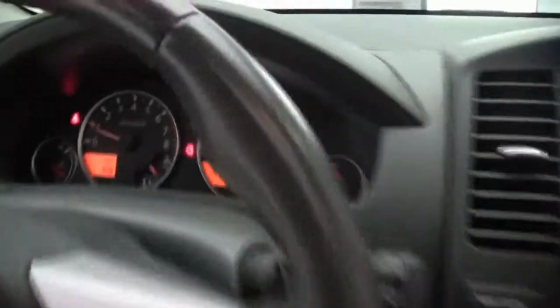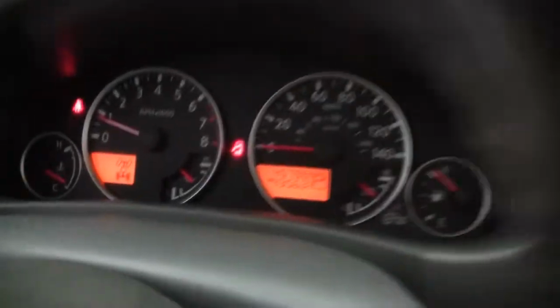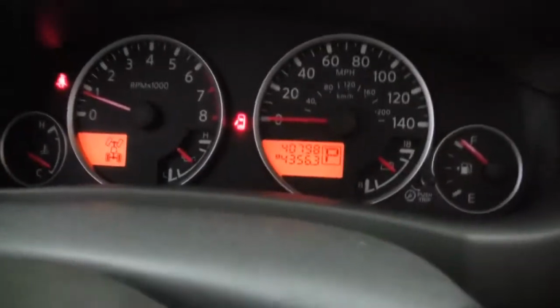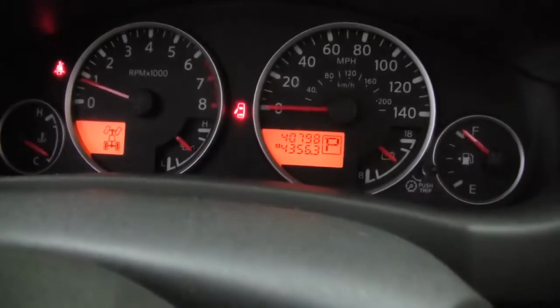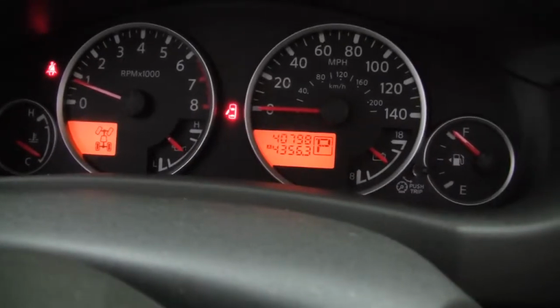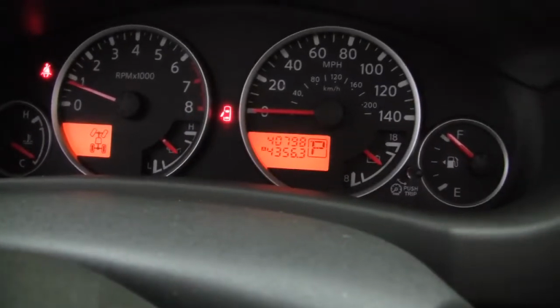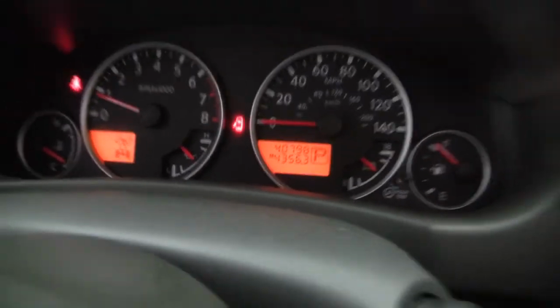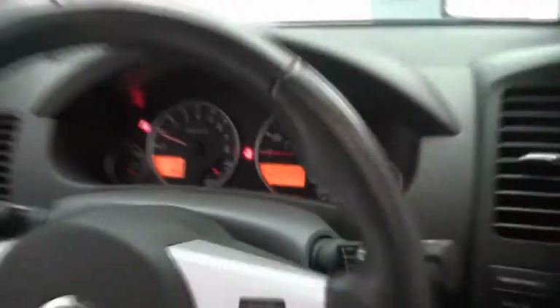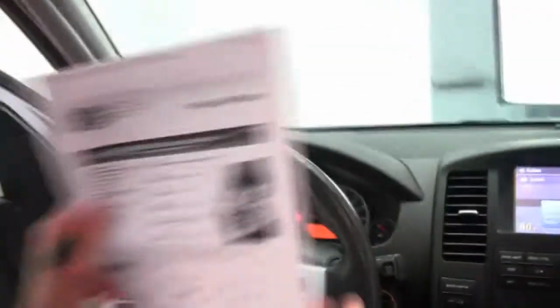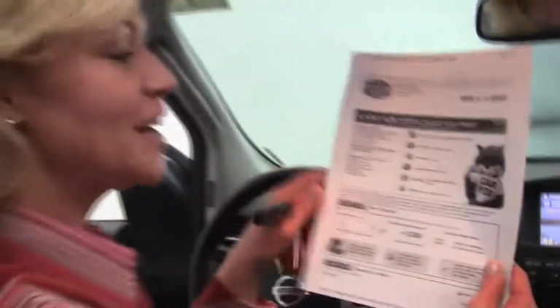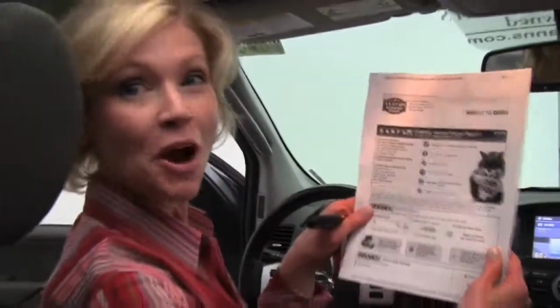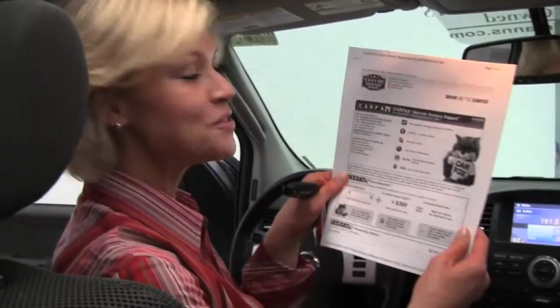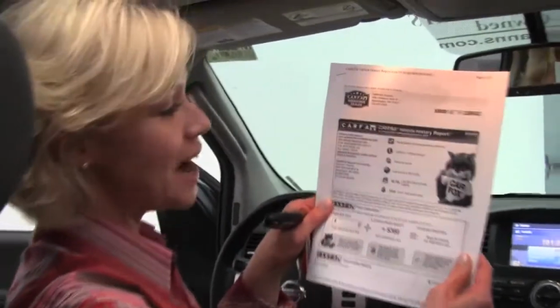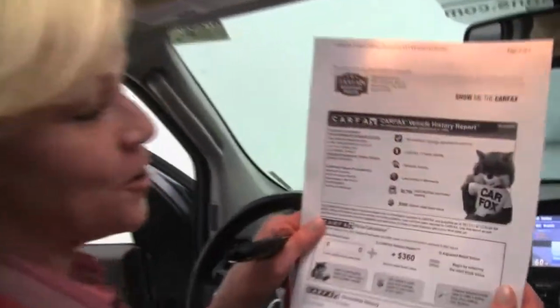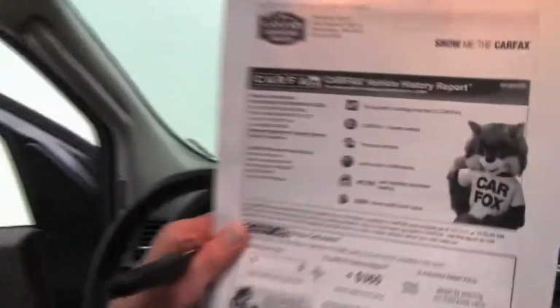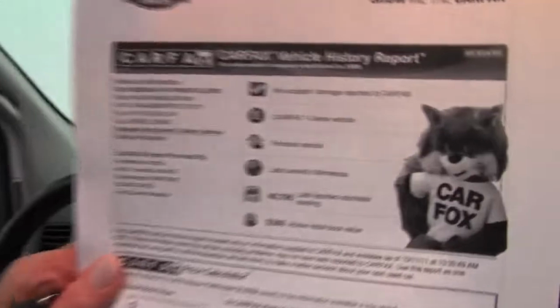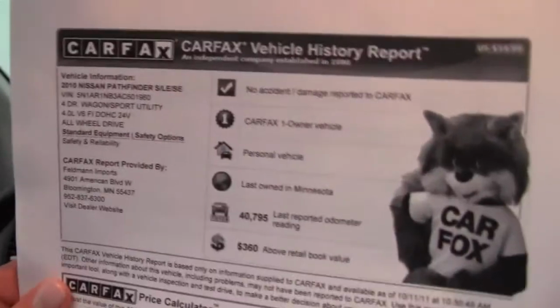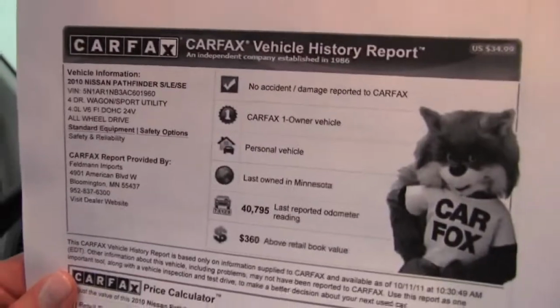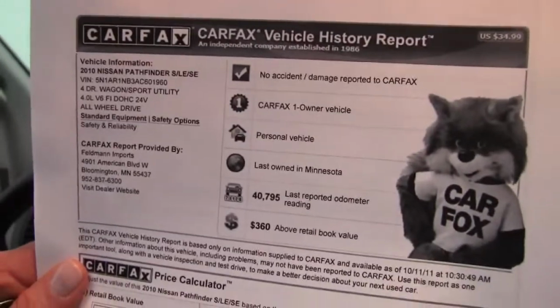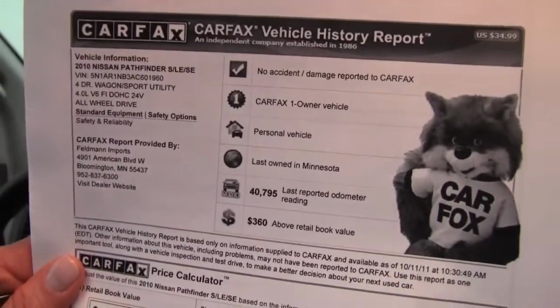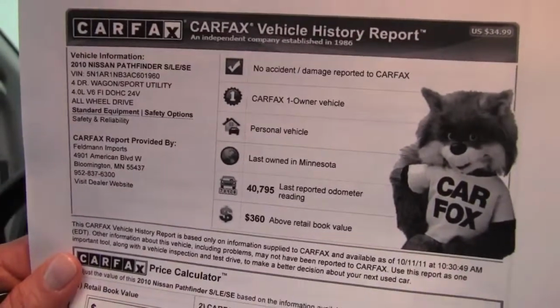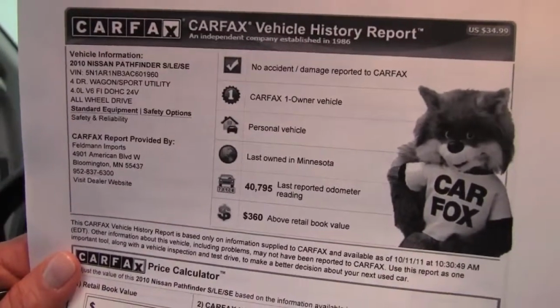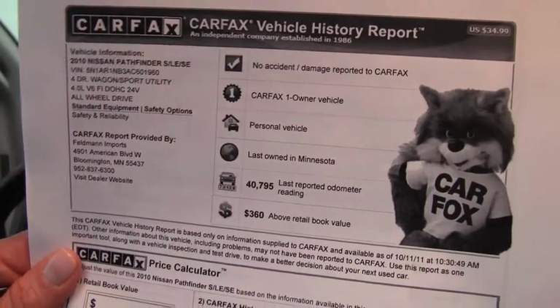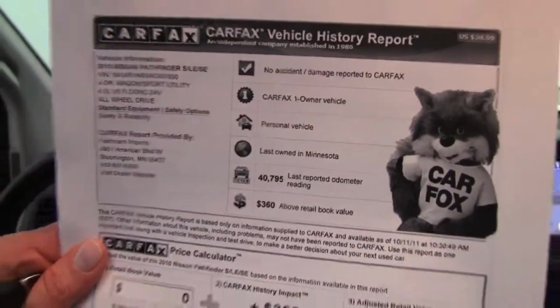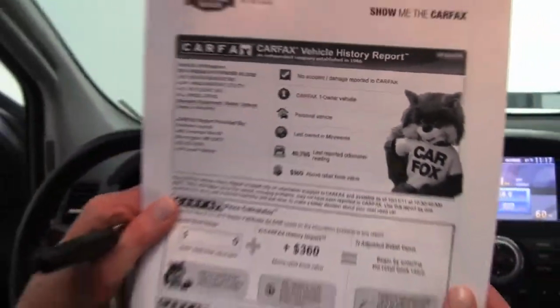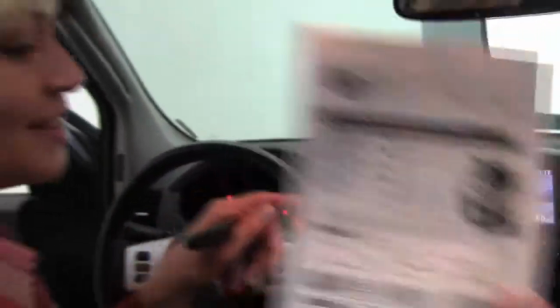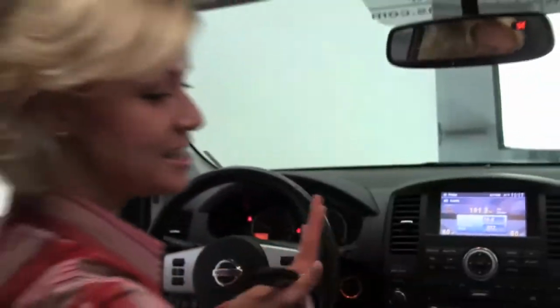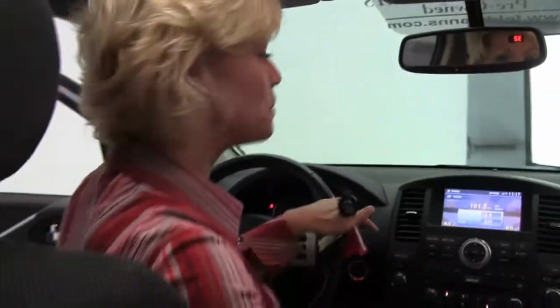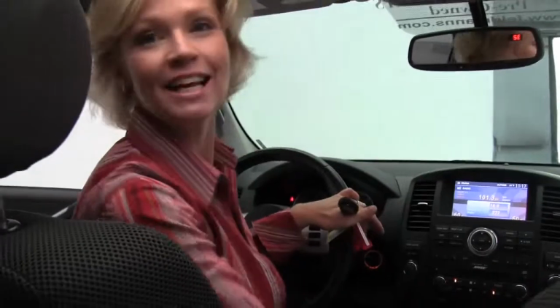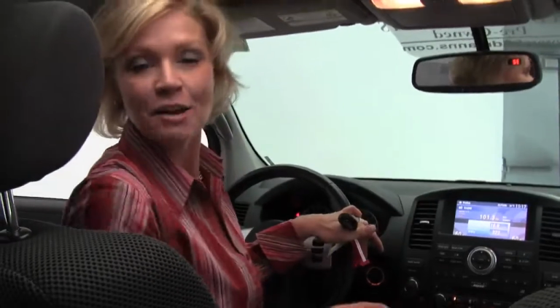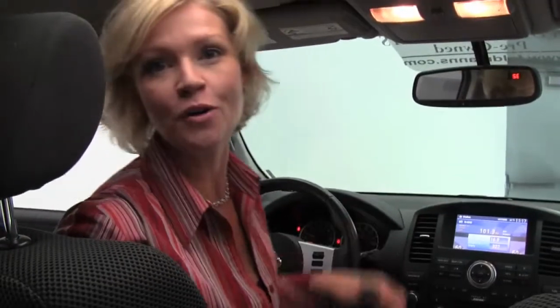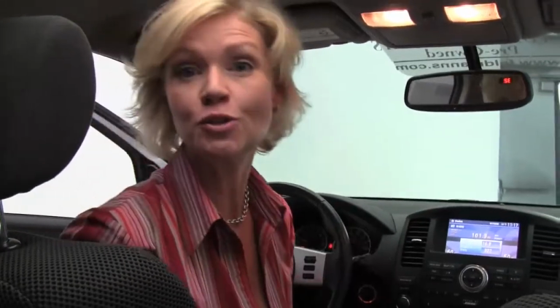Adjustable pedals — that's an awesome feature. As you can see, this vehicle has 40,798 miles on it. I have a copy of the Carfax for you right here: no accidents, no damage, and indeed this was a one-owner vehicle. This is beautiful.